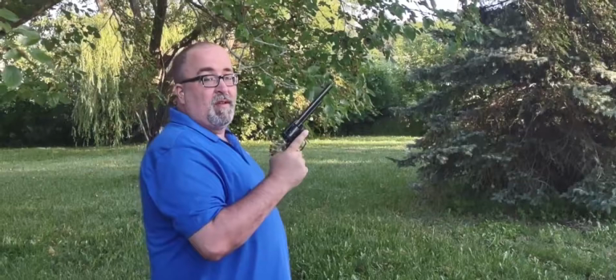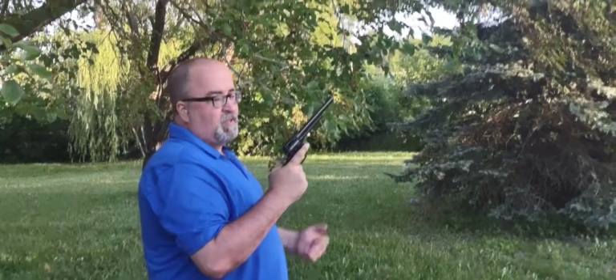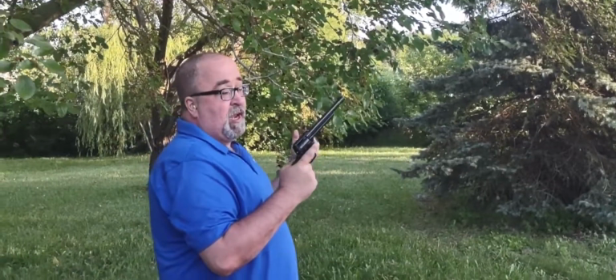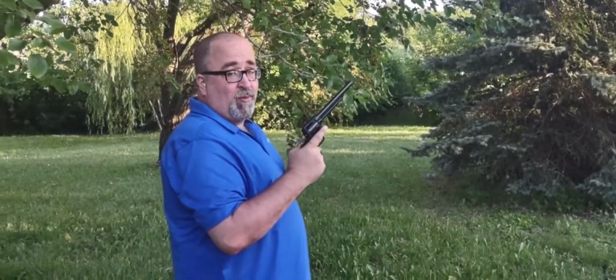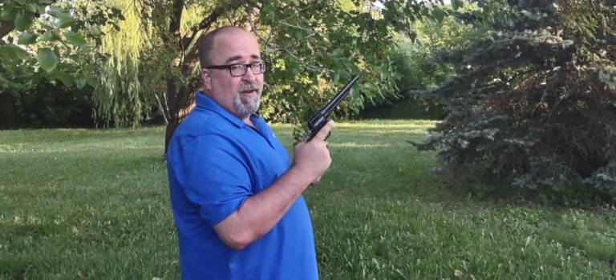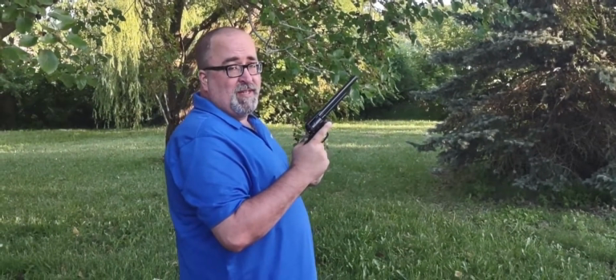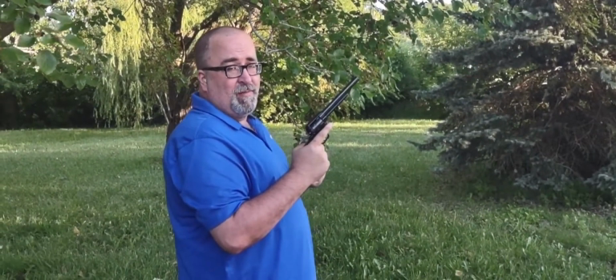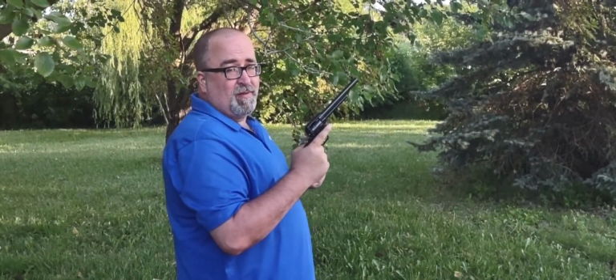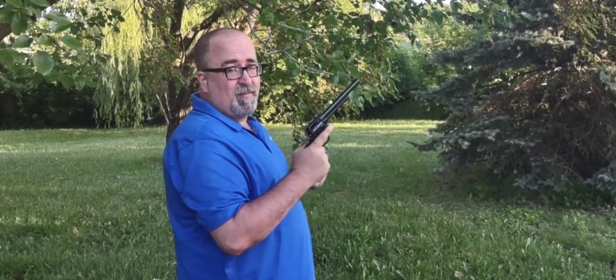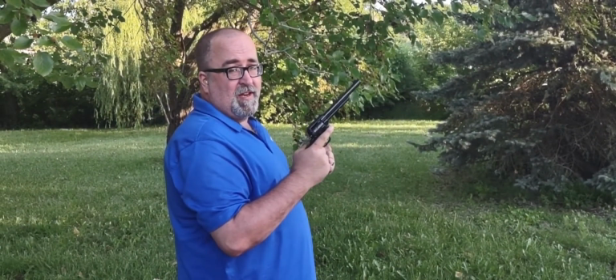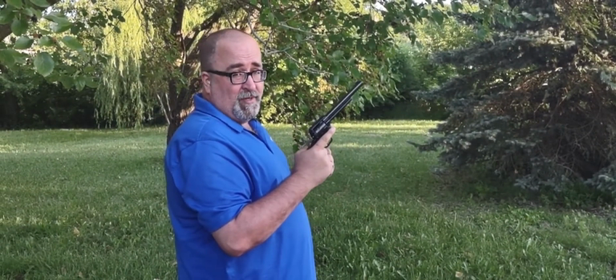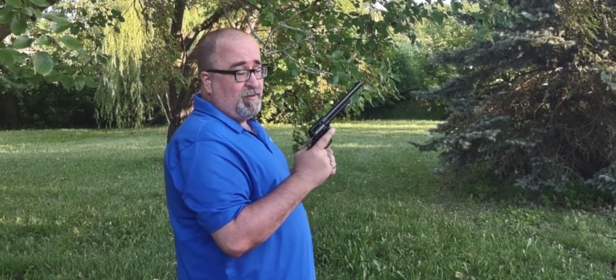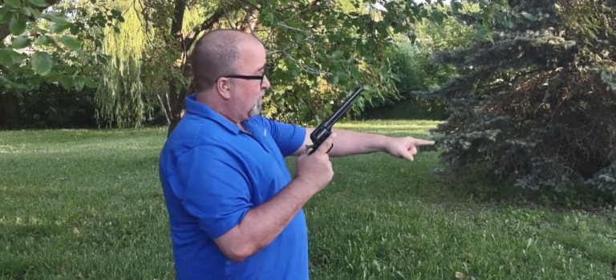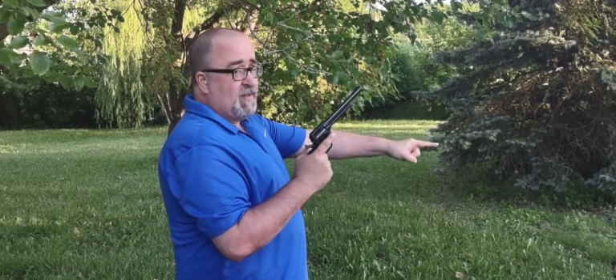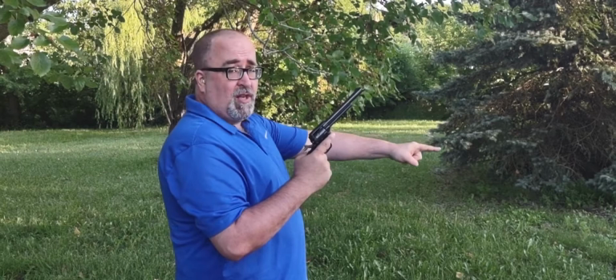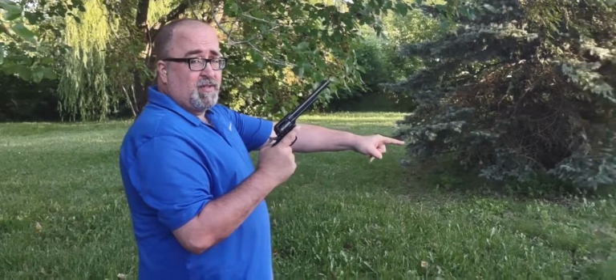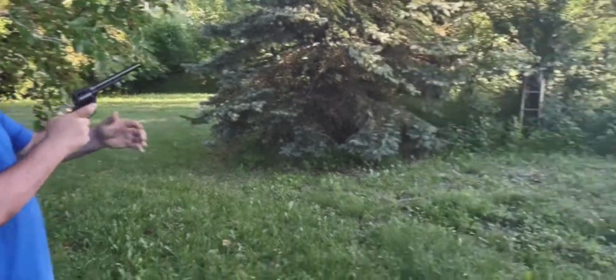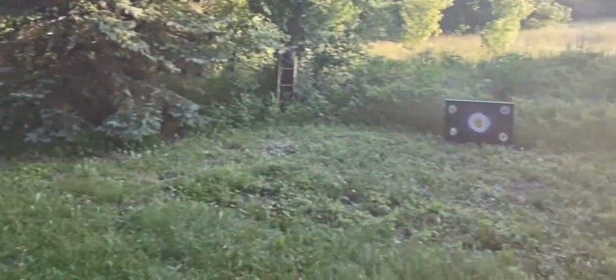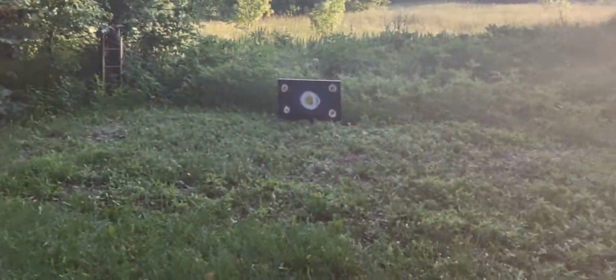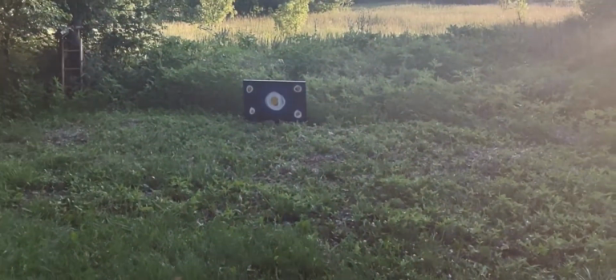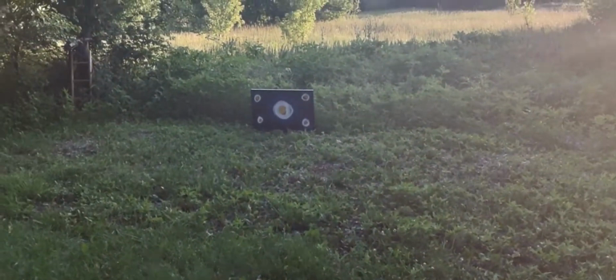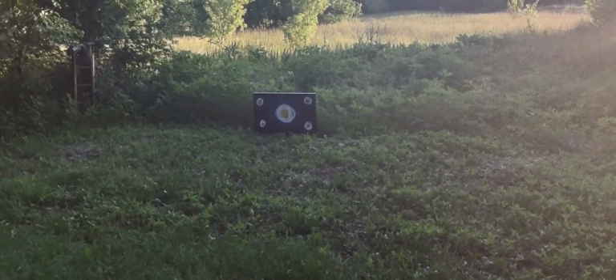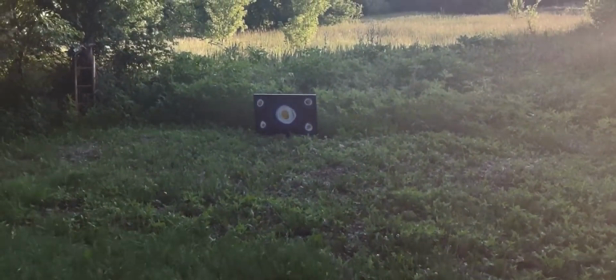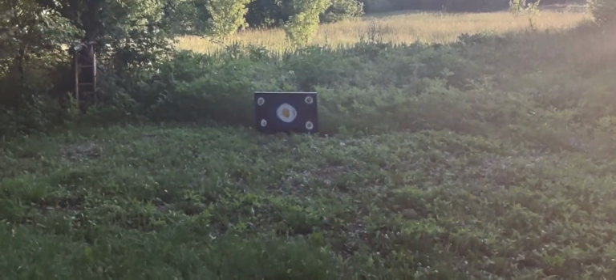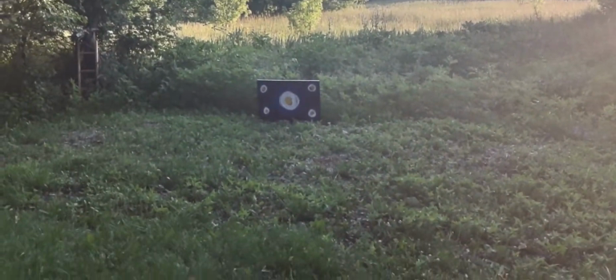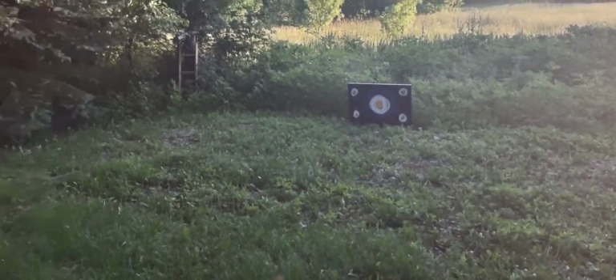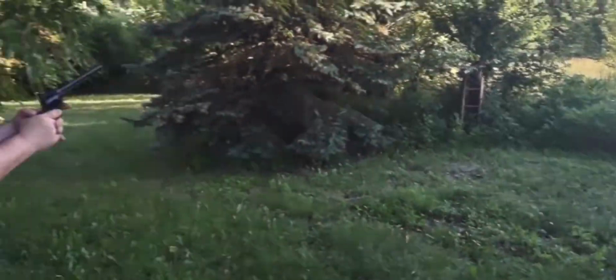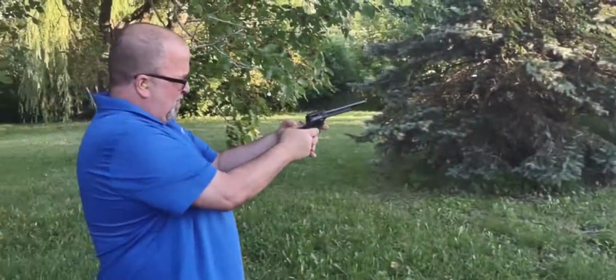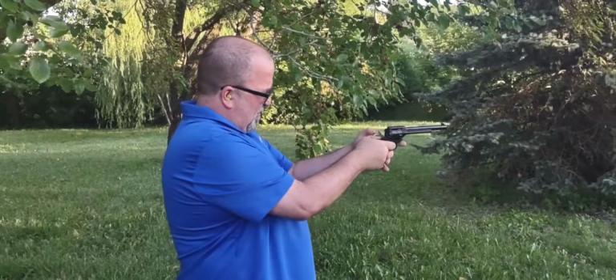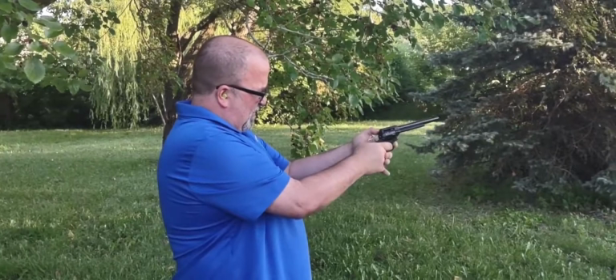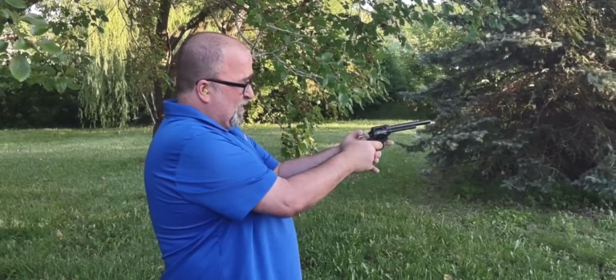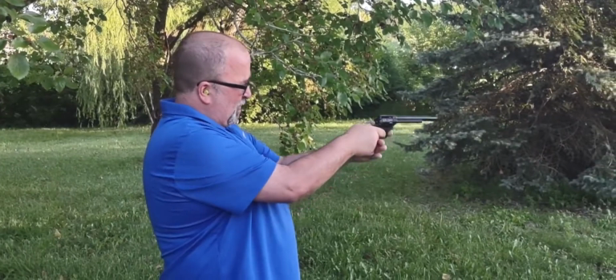This is a Heritage Rough Rider 22, and I'm going to shoot a Vizio television set. And the safety was on.